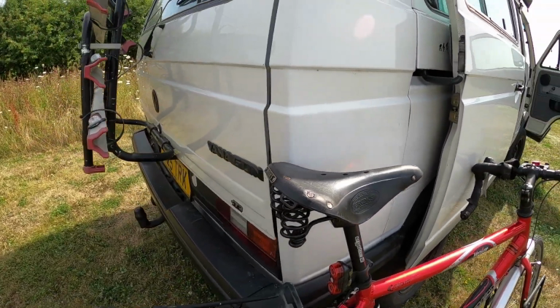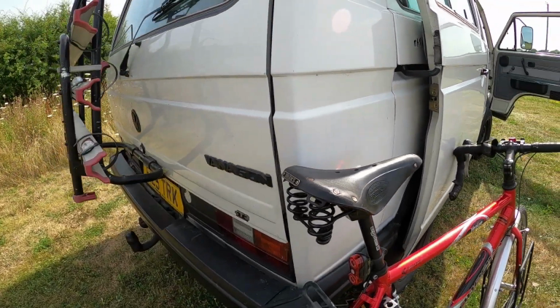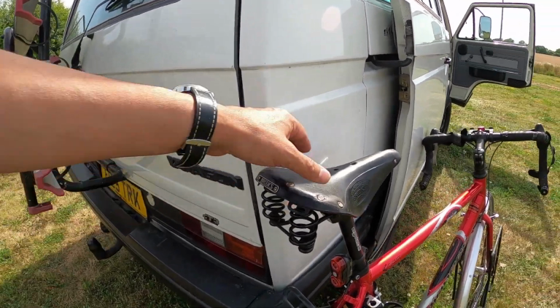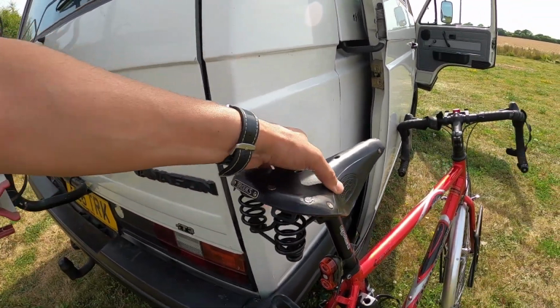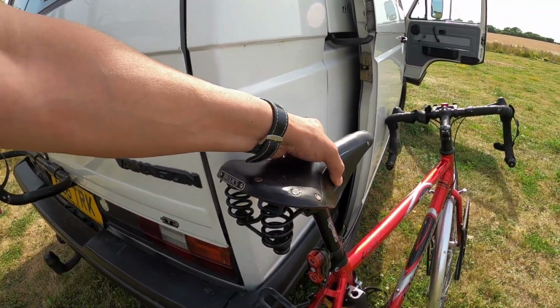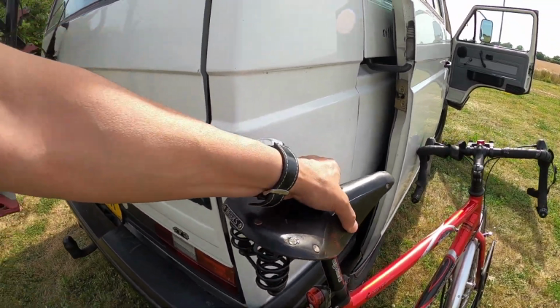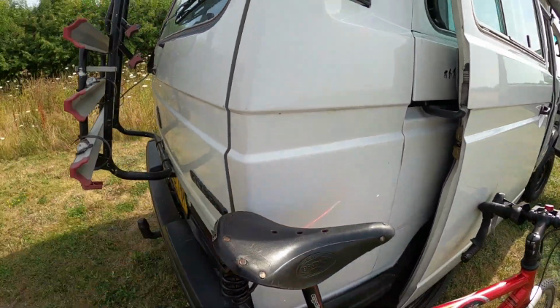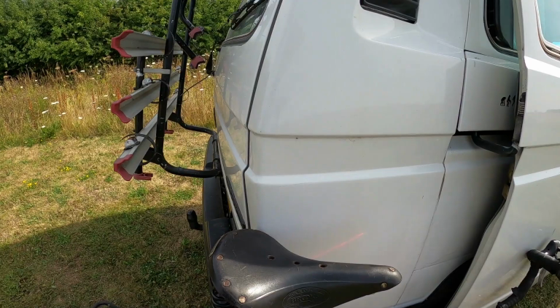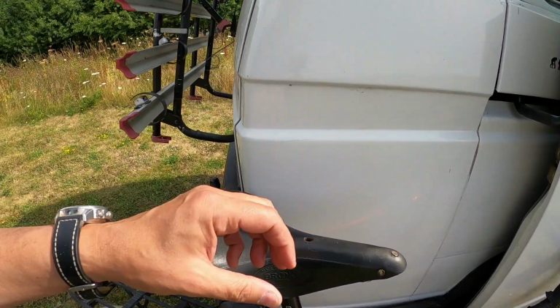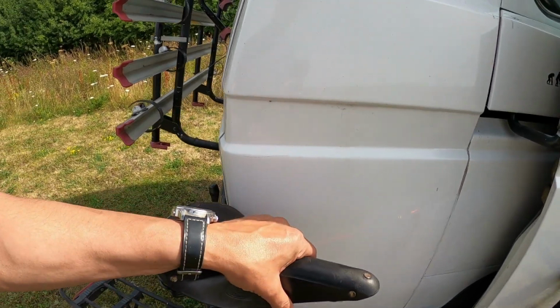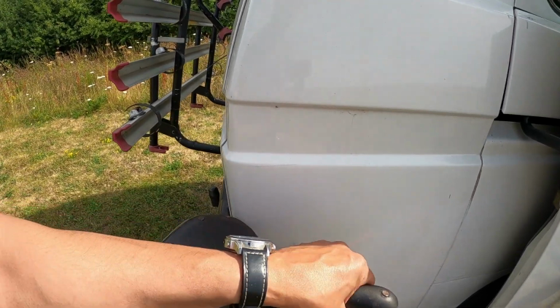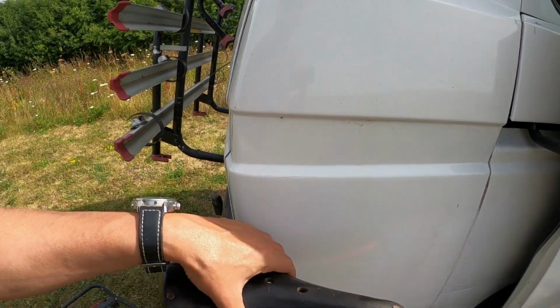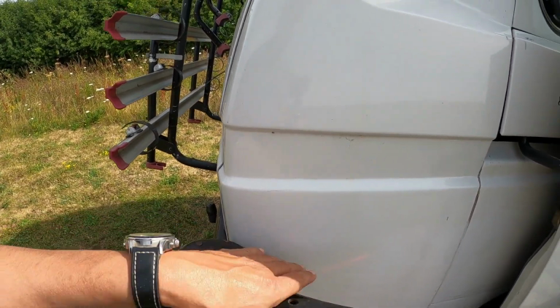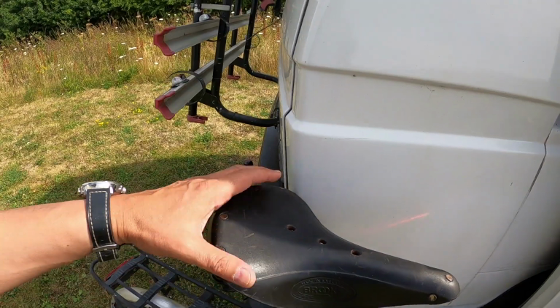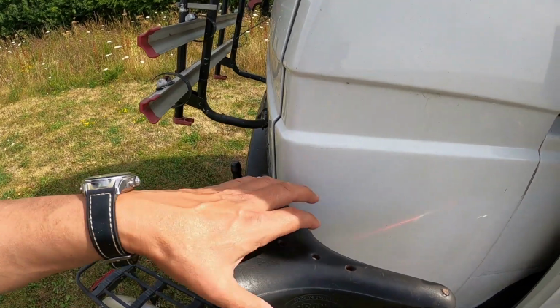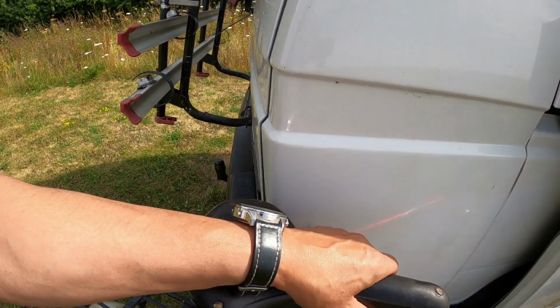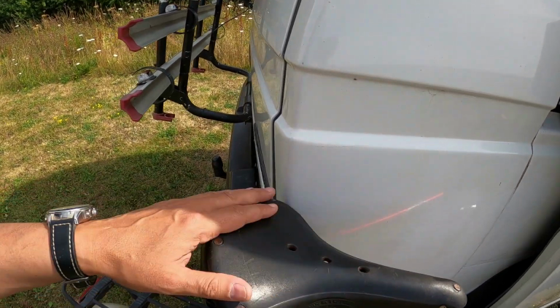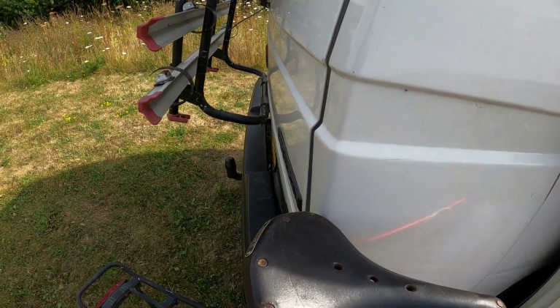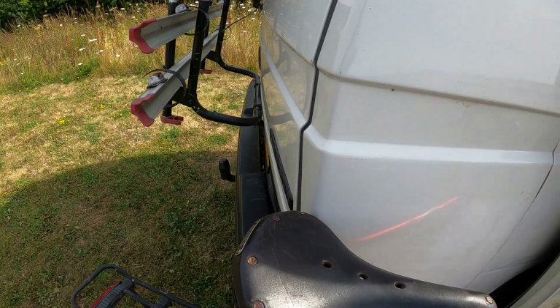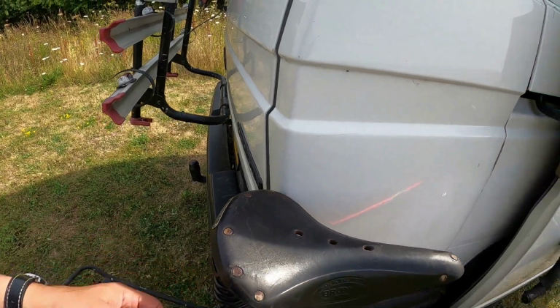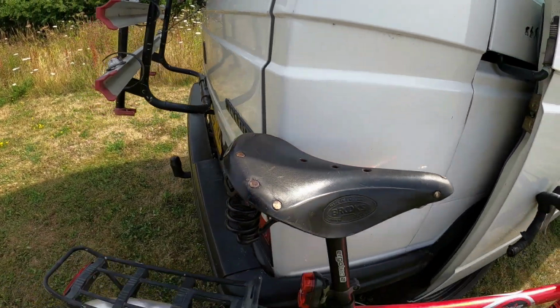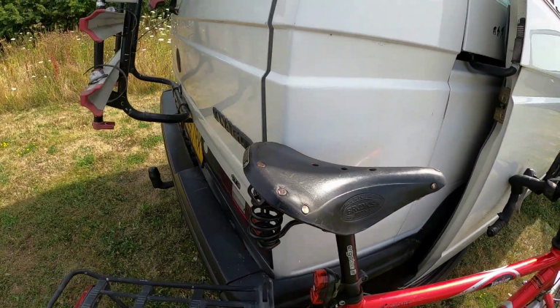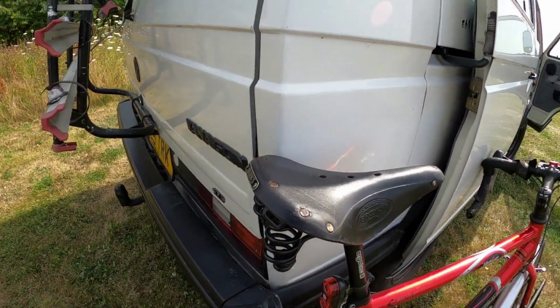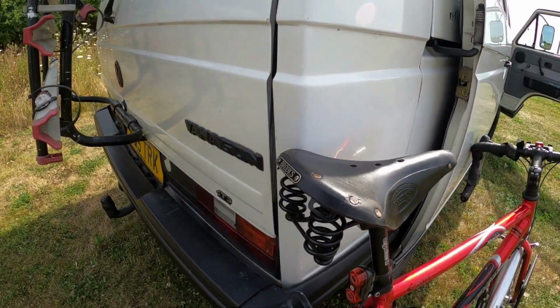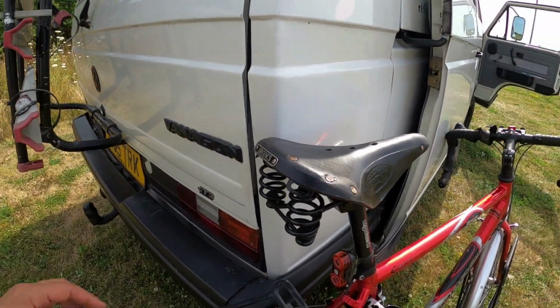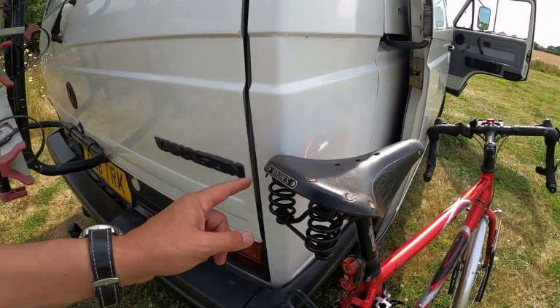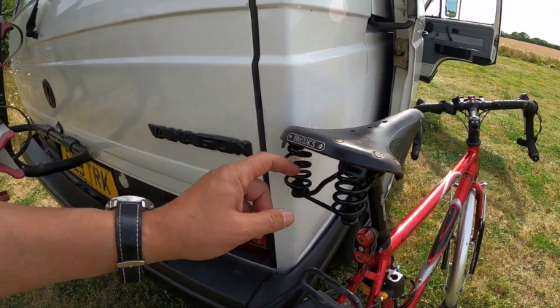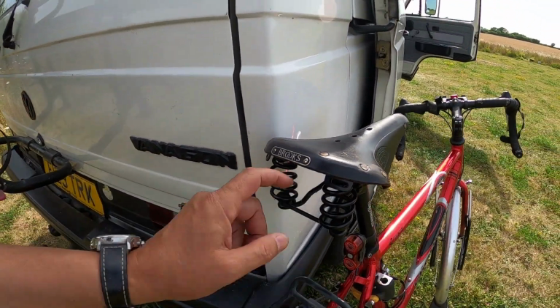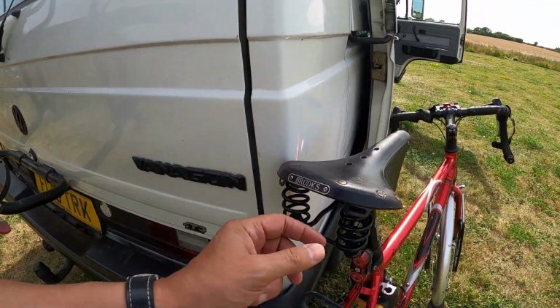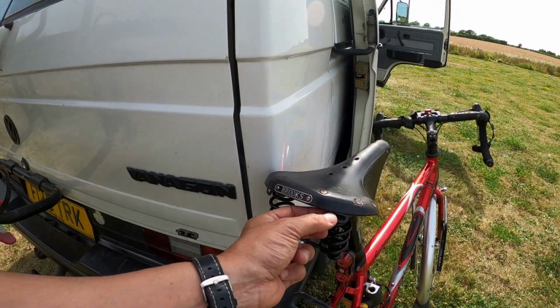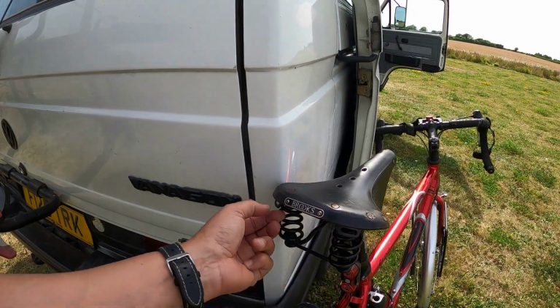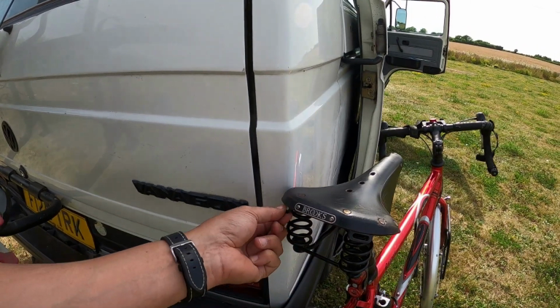You can see the leather here — I've got a black leather one. The quality of the leather is excellent. I wax this probably once every few months with some Brooks wax — I'll show the tin in a minute. You can see it's got some fixing brackets here for saddle bags.